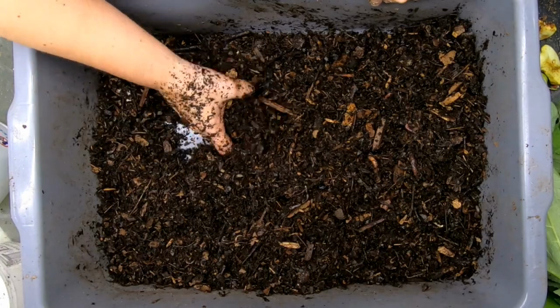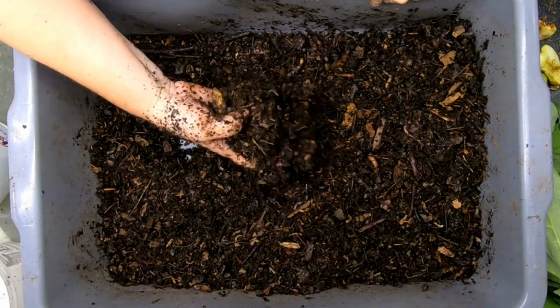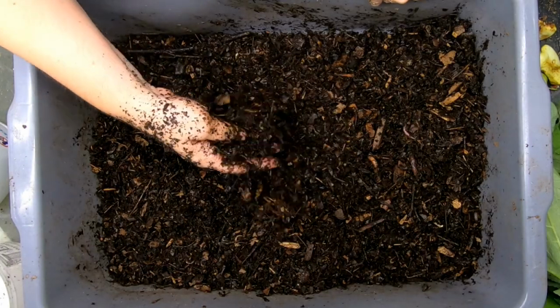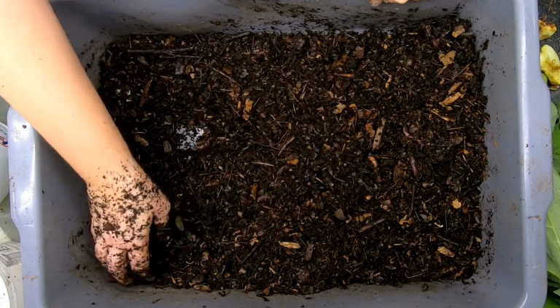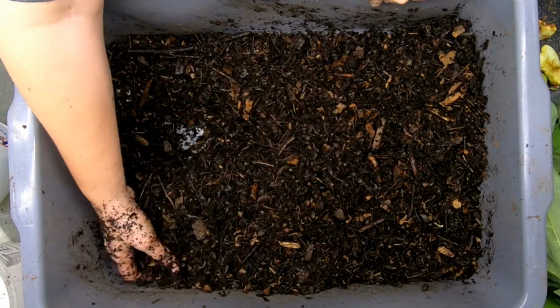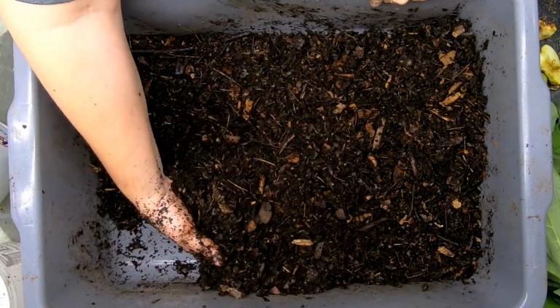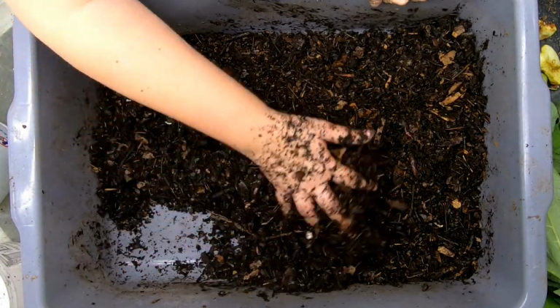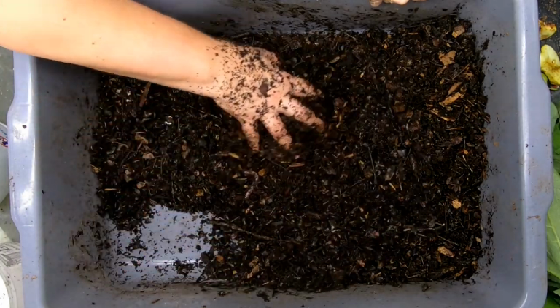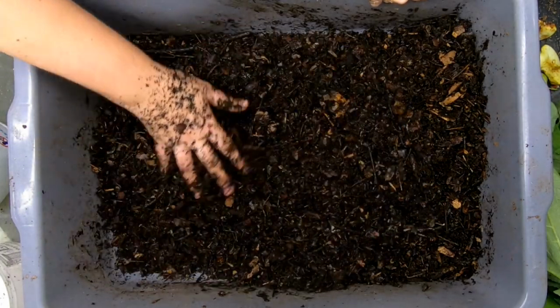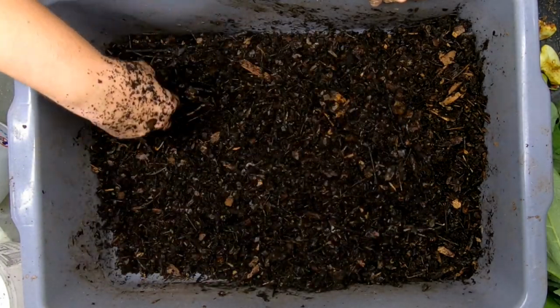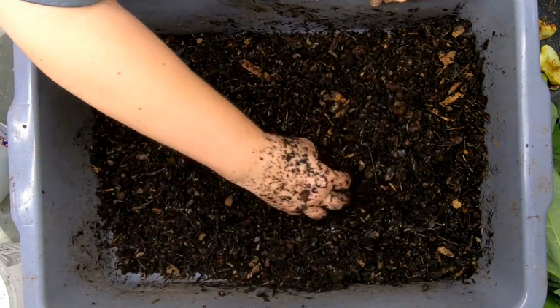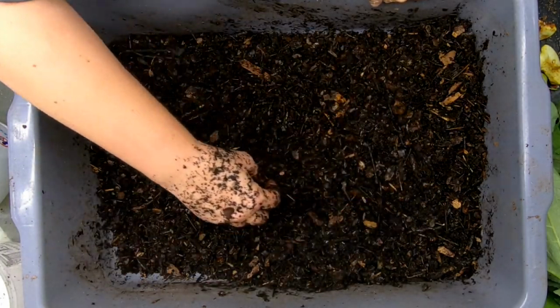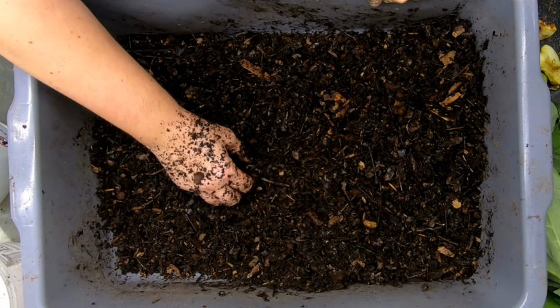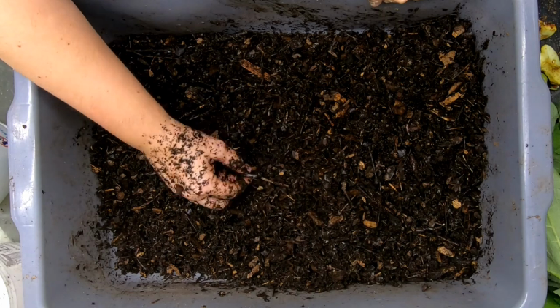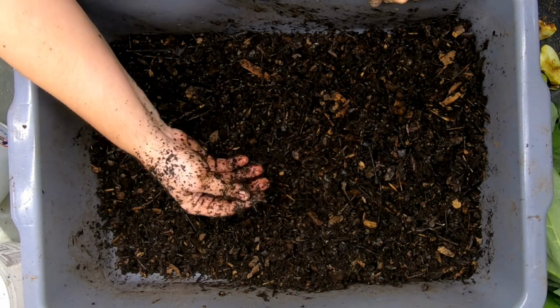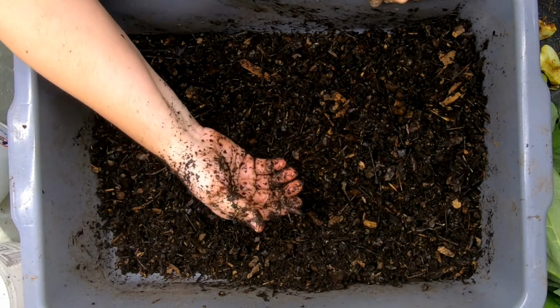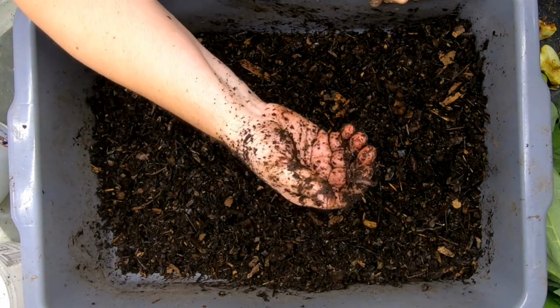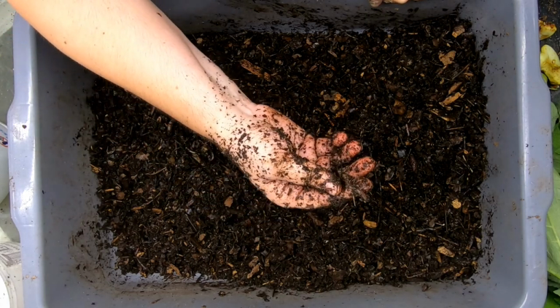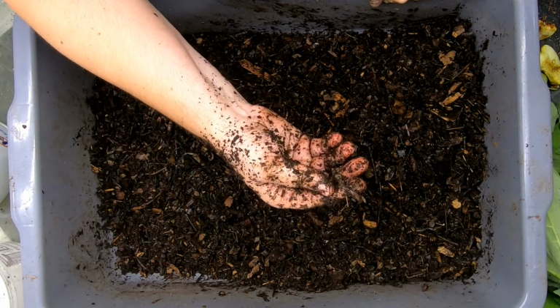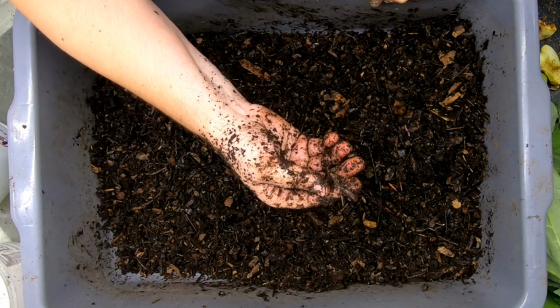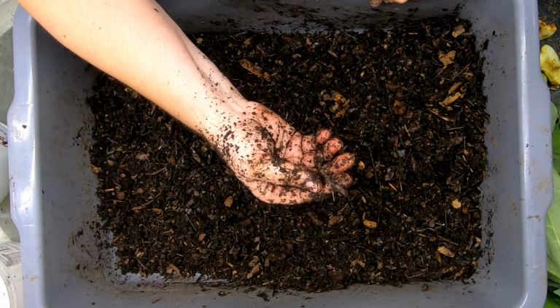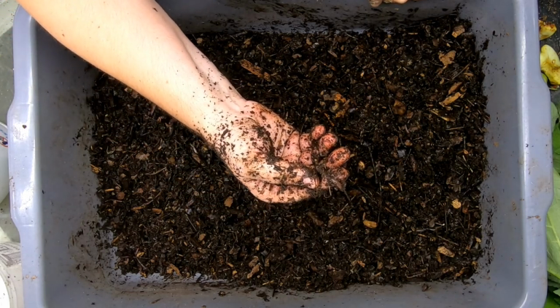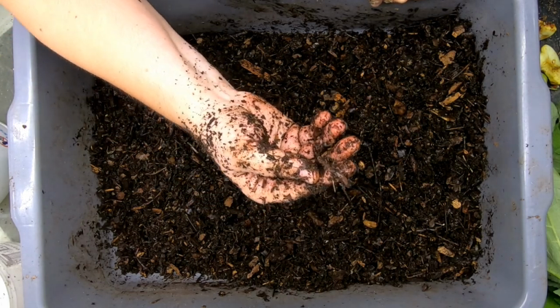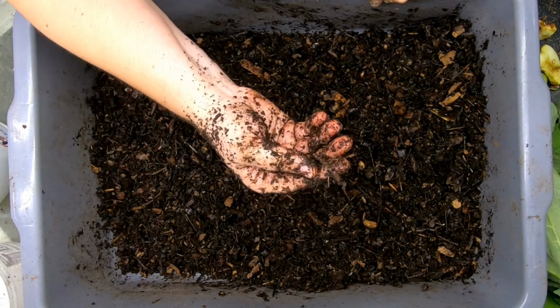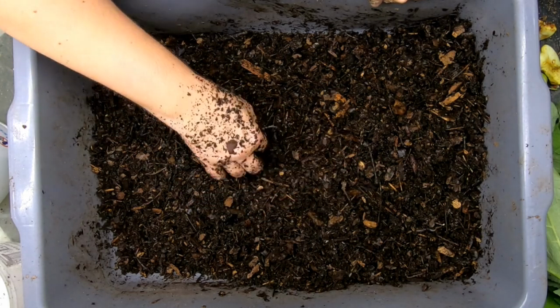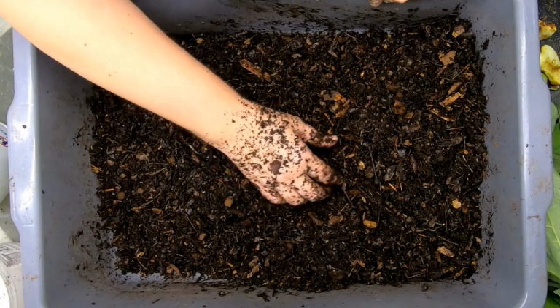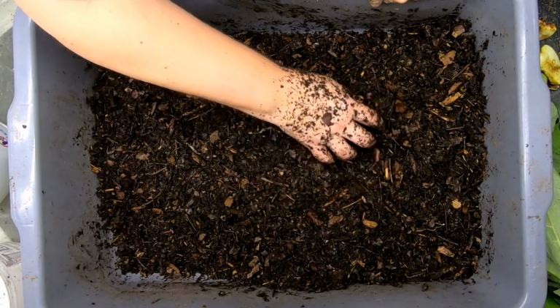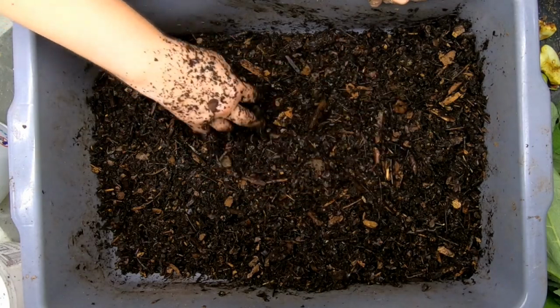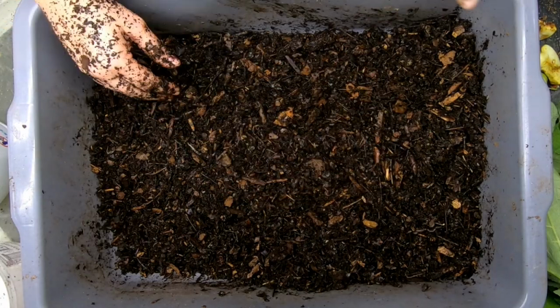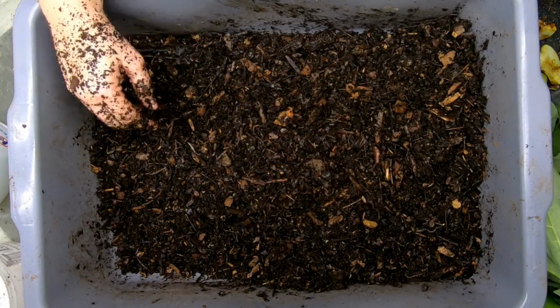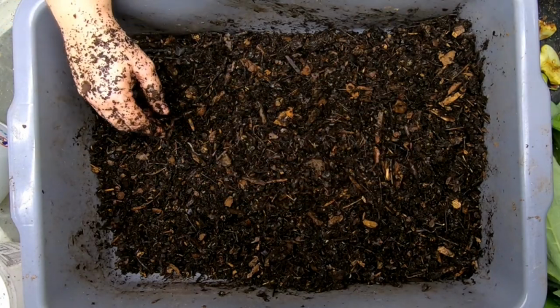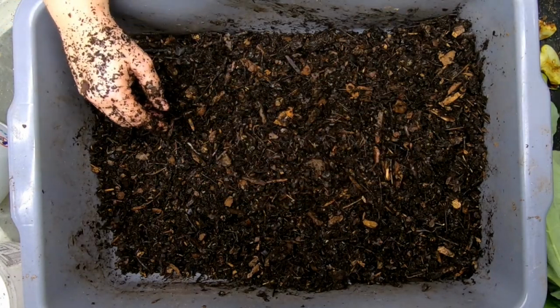This has been going on for about seven months now and all of the worms seem to be doing great. They started out just with adults and here we do have babies, so they're in here being happy.